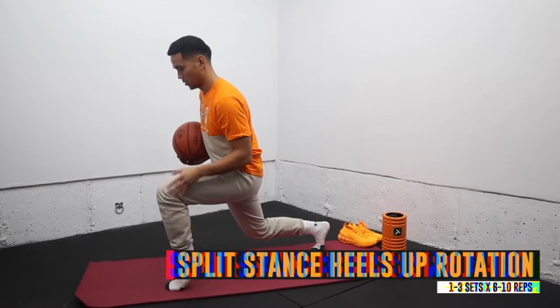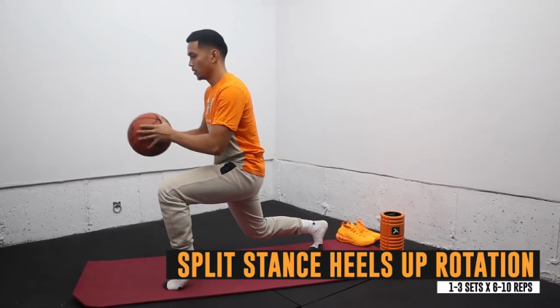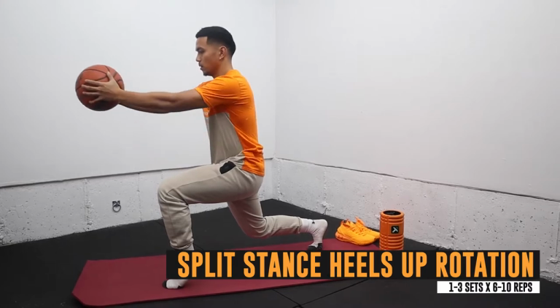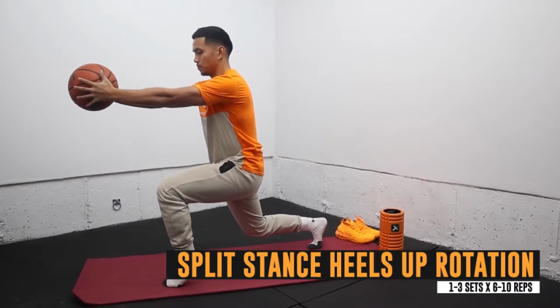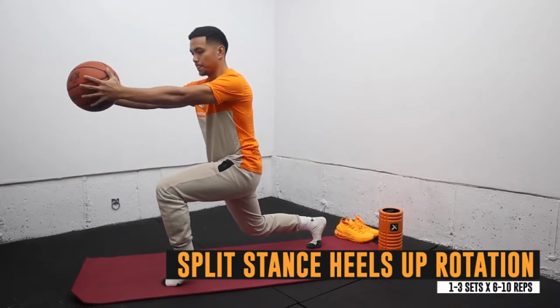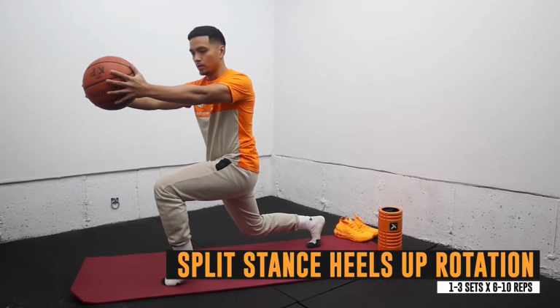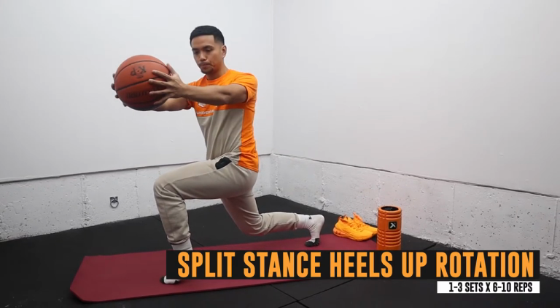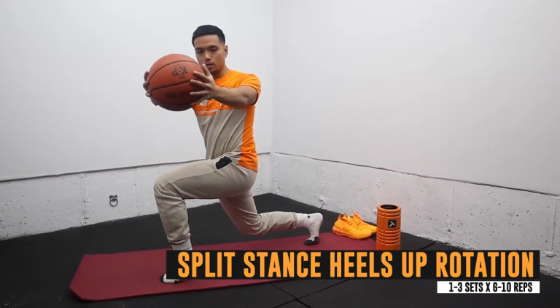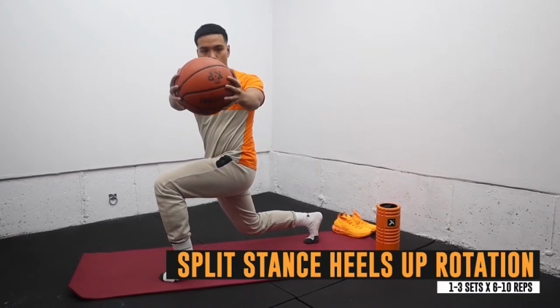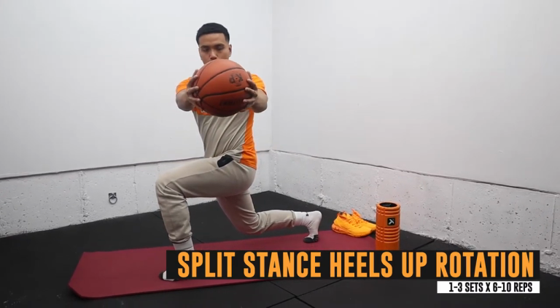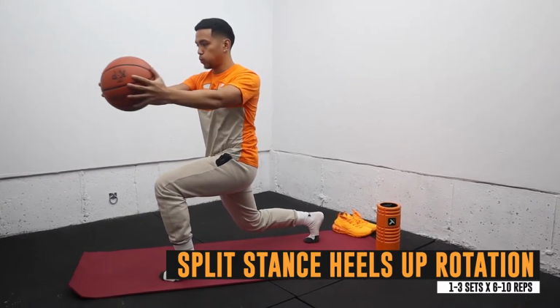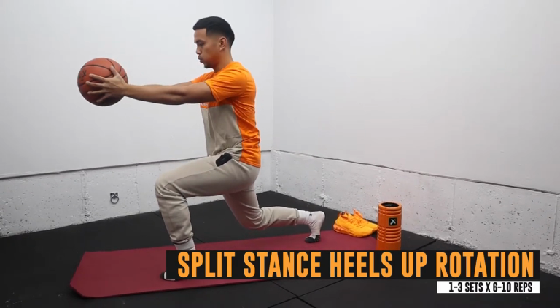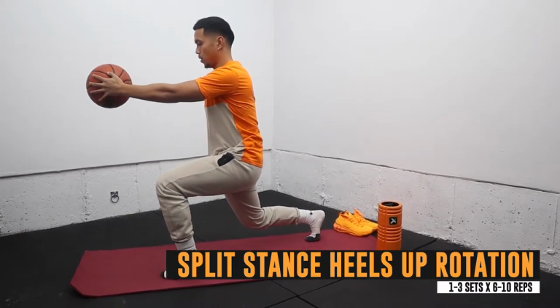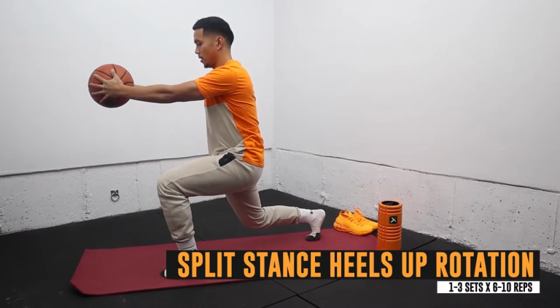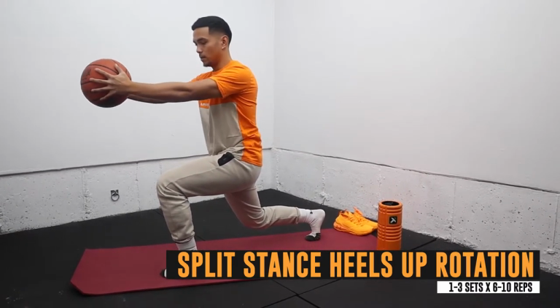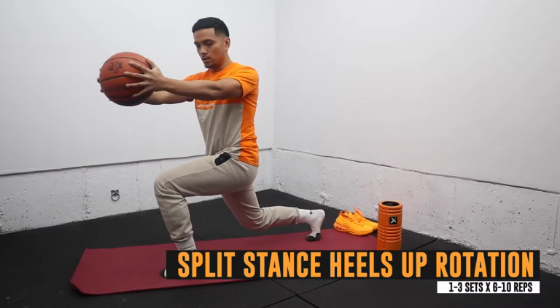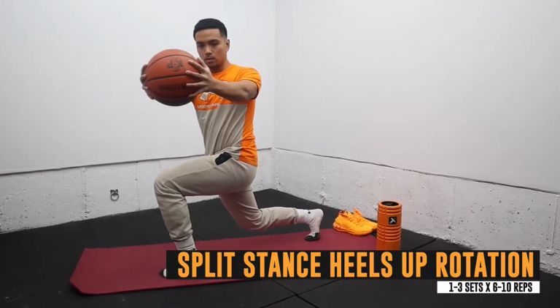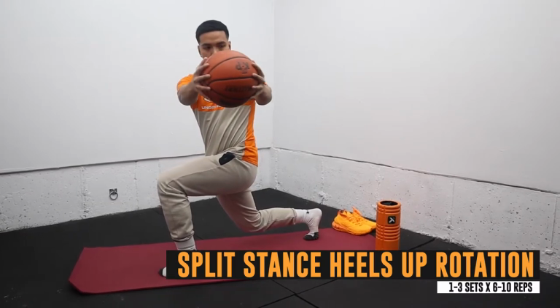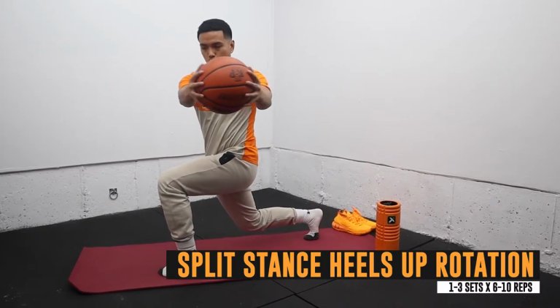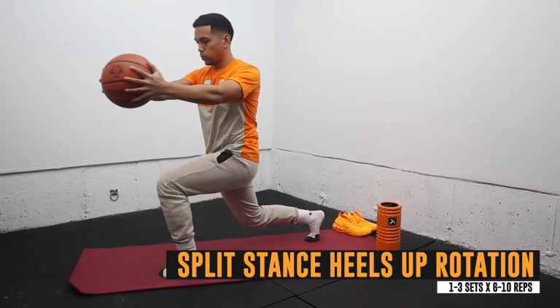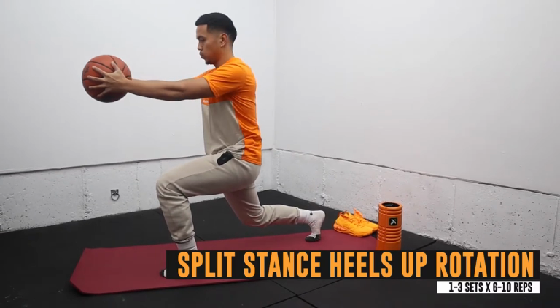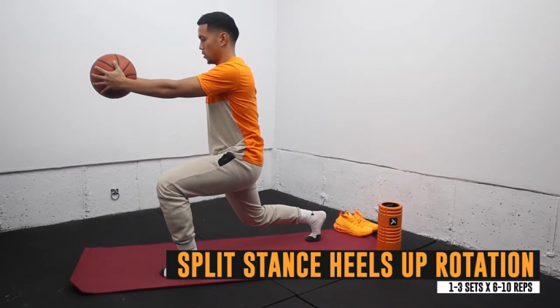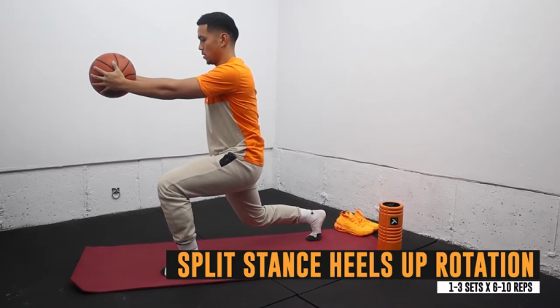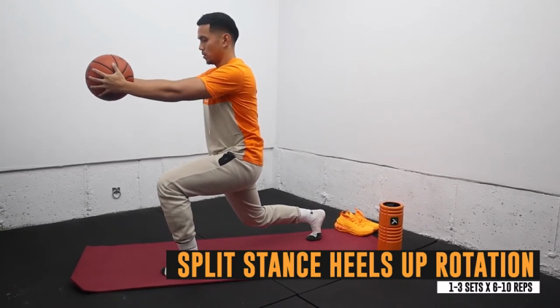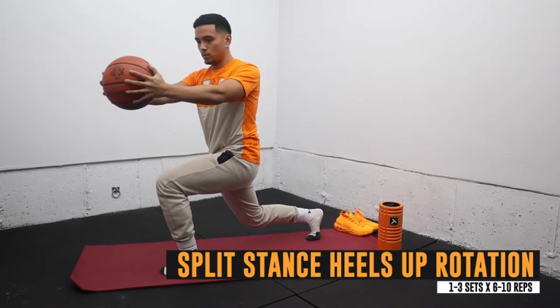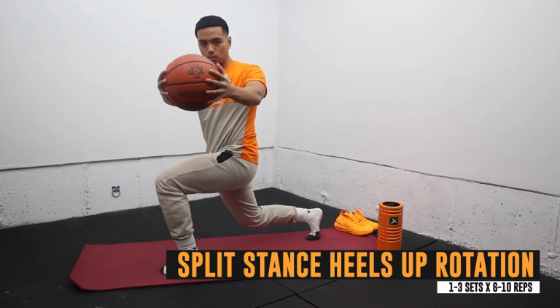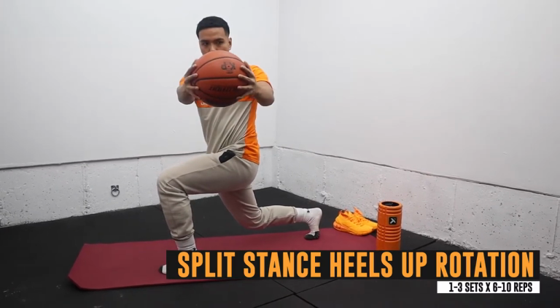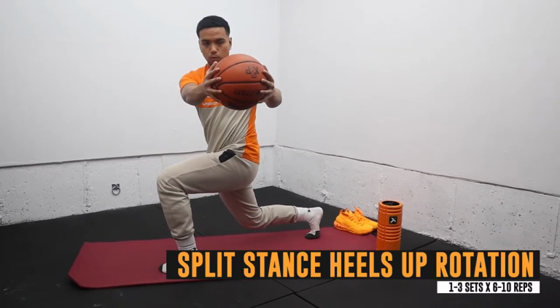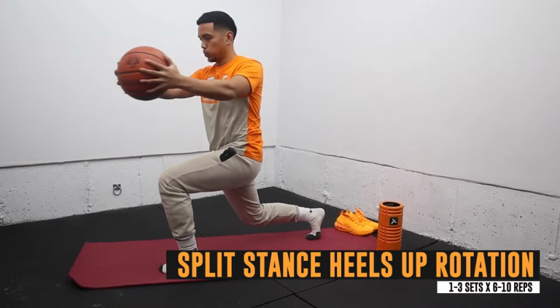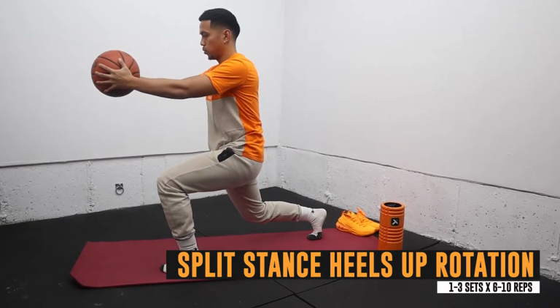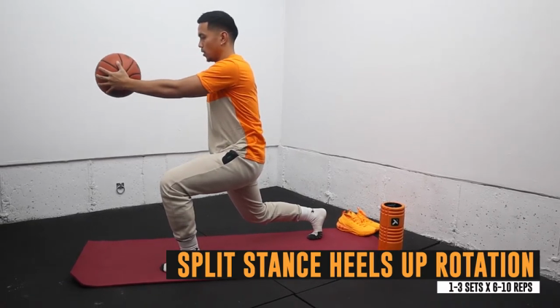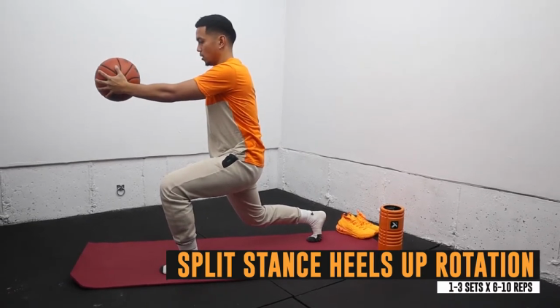Split stance heels up rotation is awesome for strengthening the feet and calves. You also get good isometric work in a split stance position, and I use a basketball to help get more rotation in my upper body.